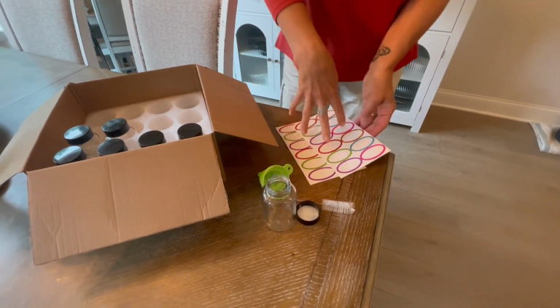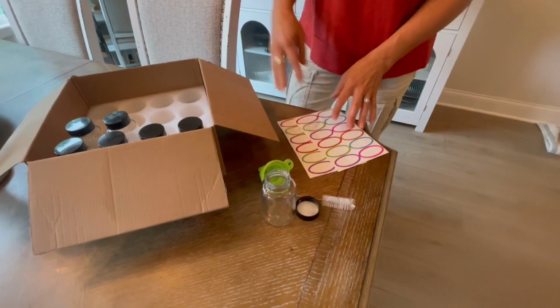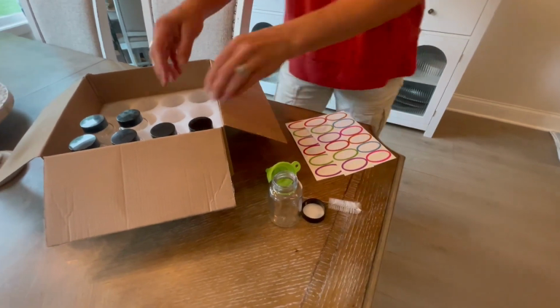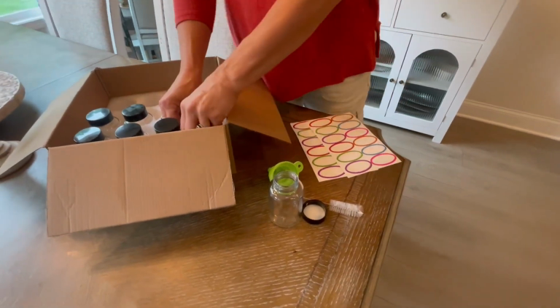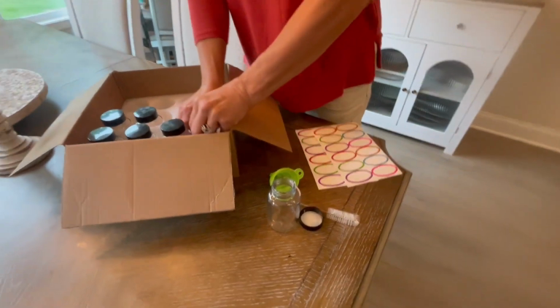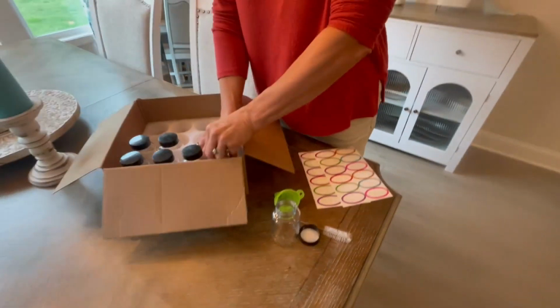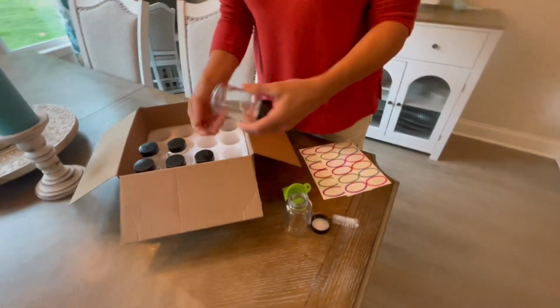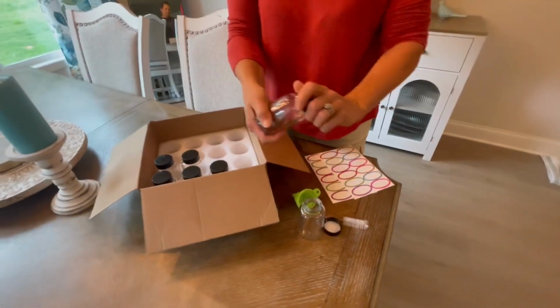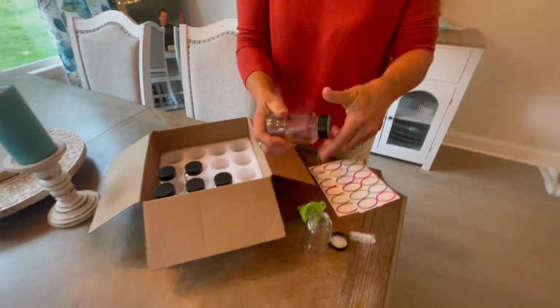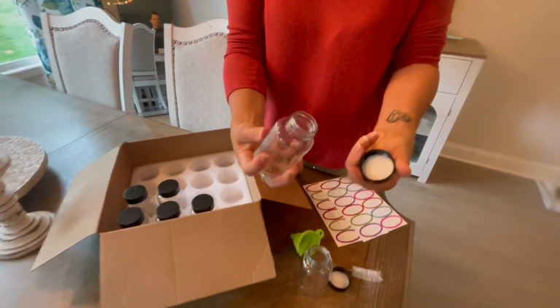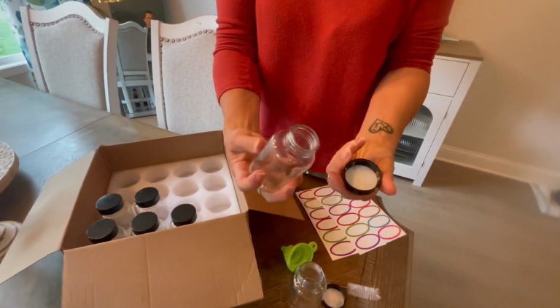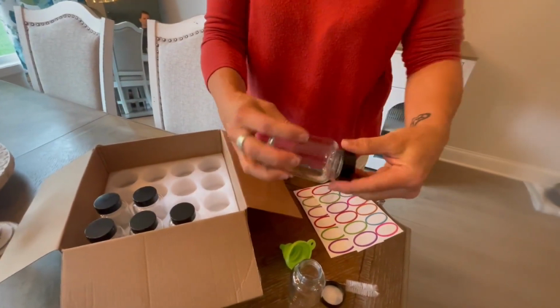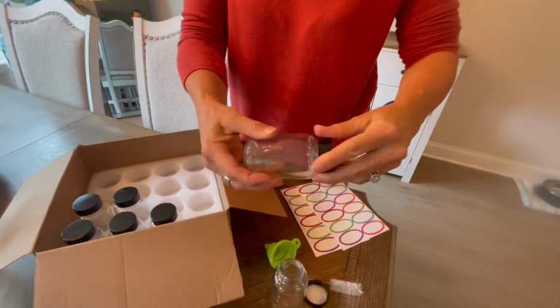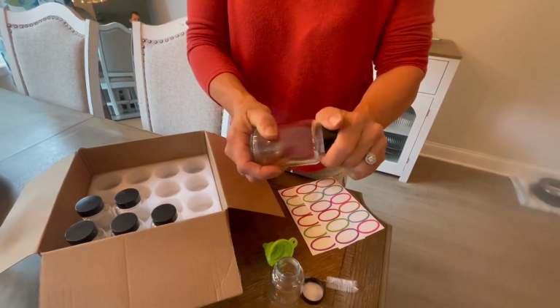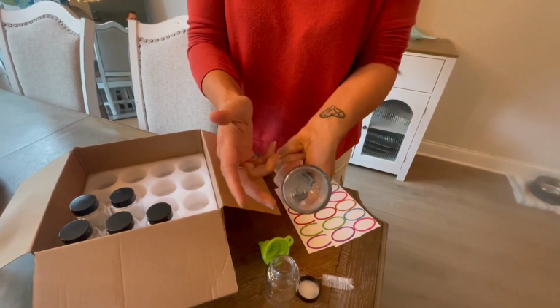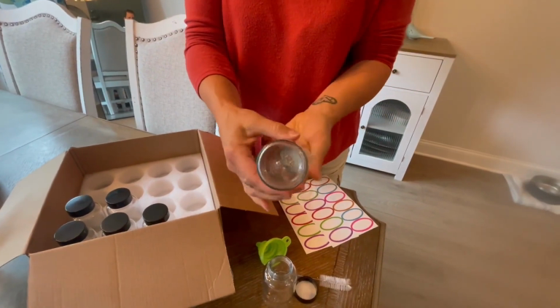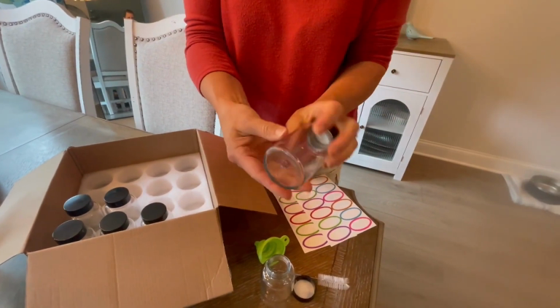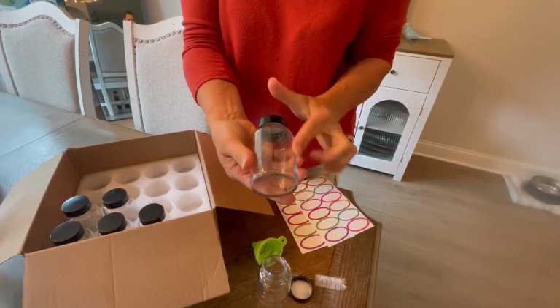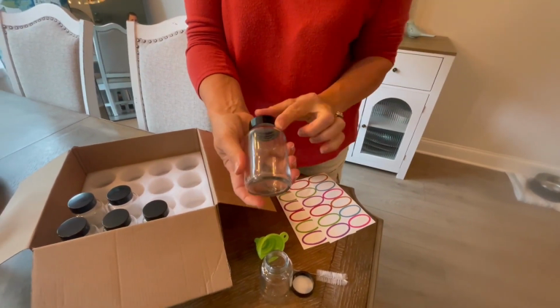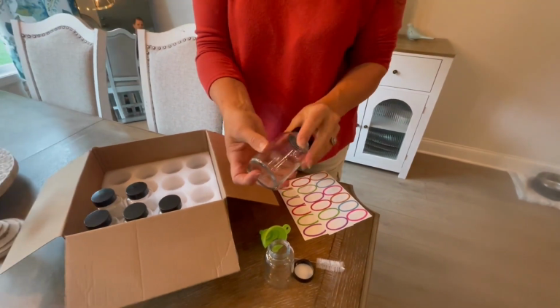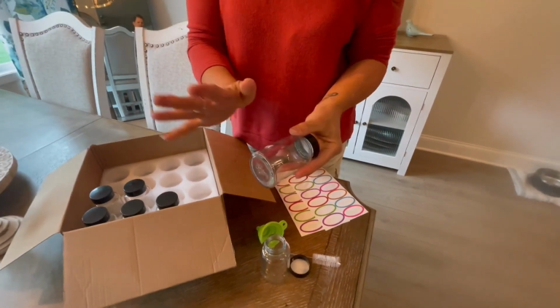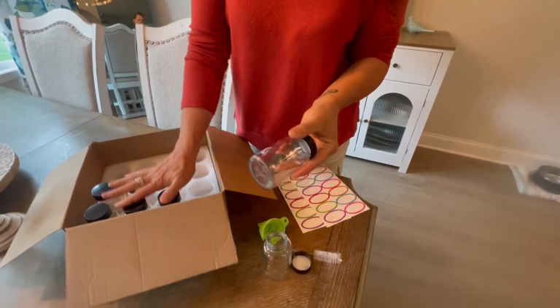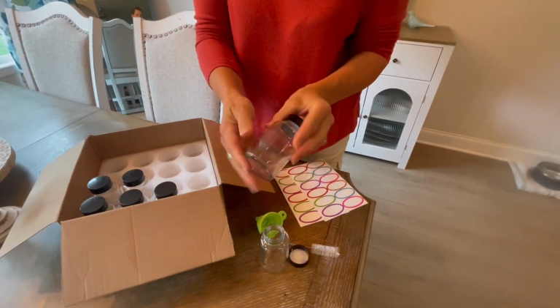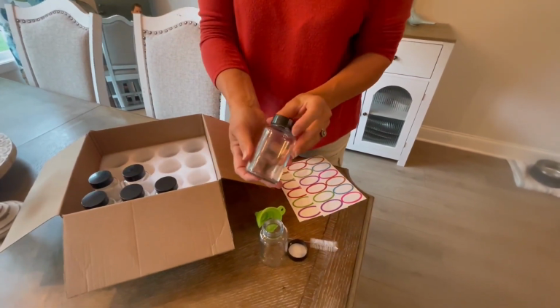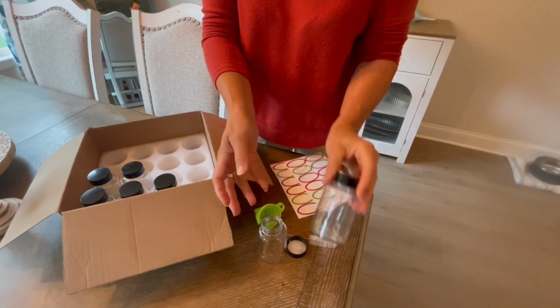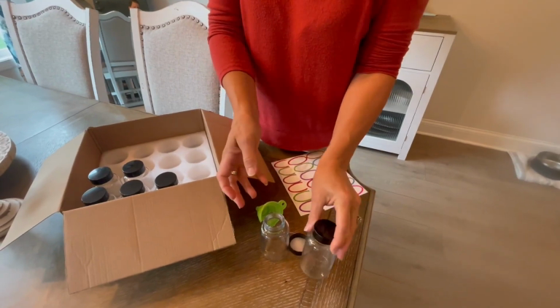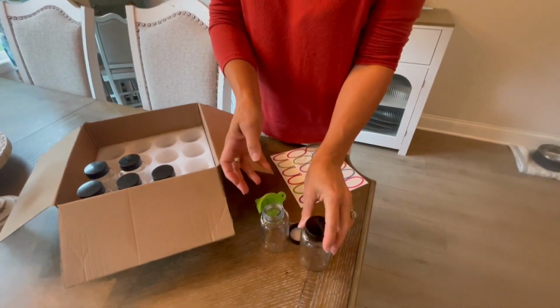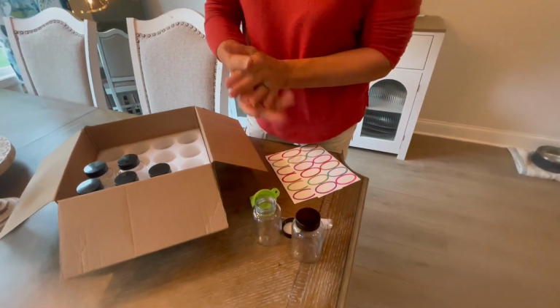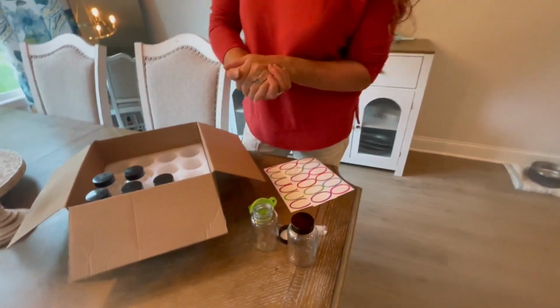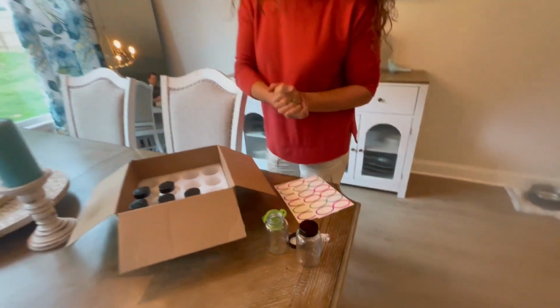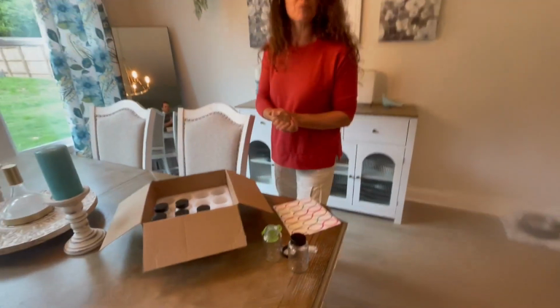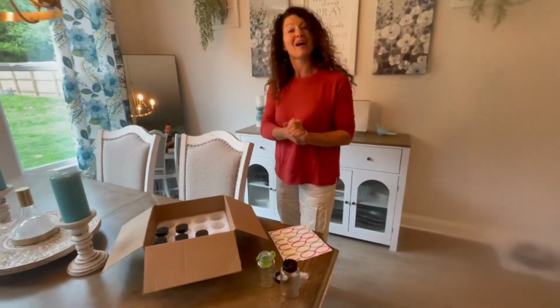I like the fact that they have different colors, but there's great consistency with these. The cap is easy on, easy off. The glass is really, really nice. I just recommend that you wash them before you use them for the first time. Hope the review helps.